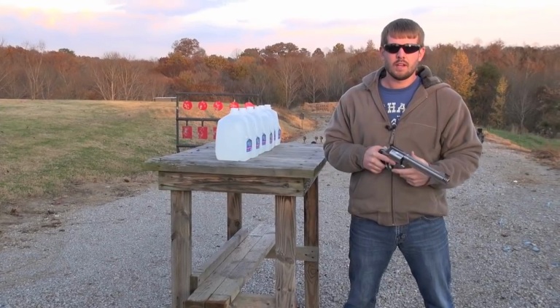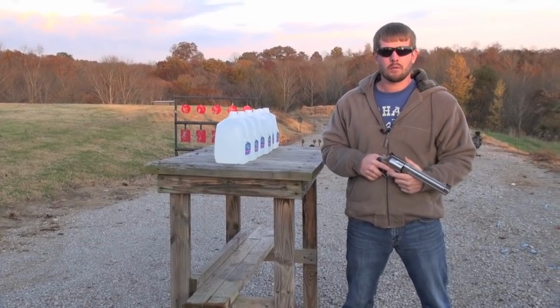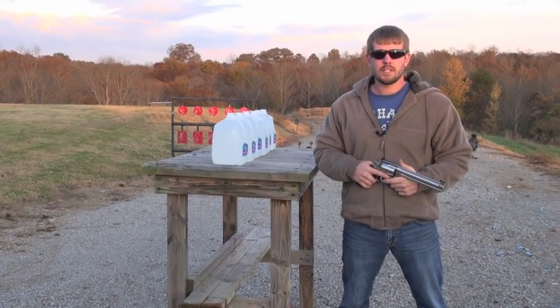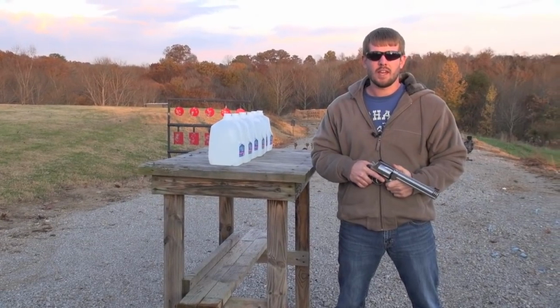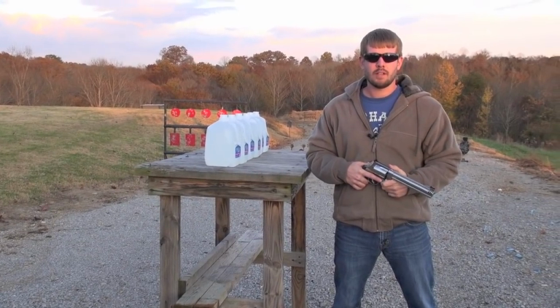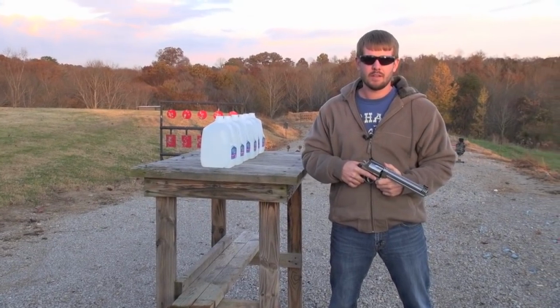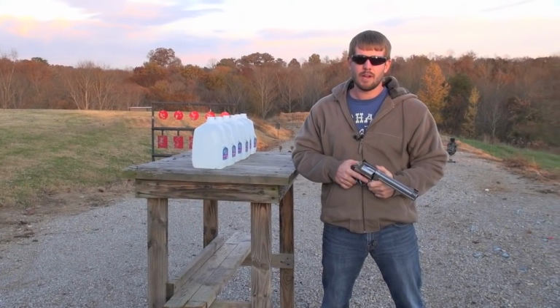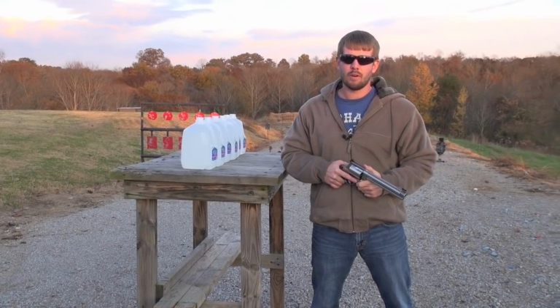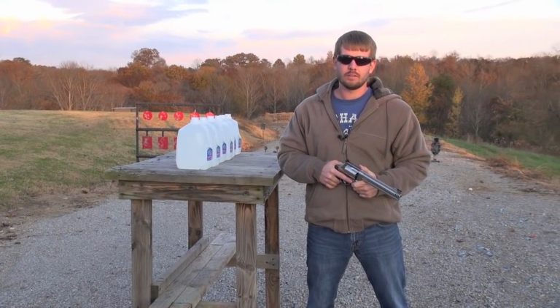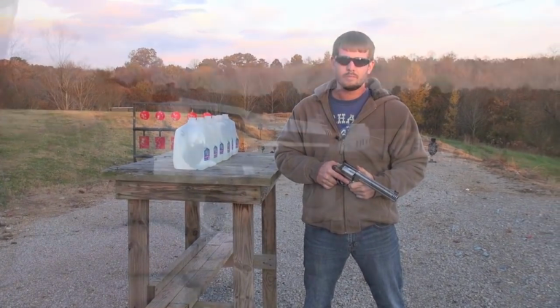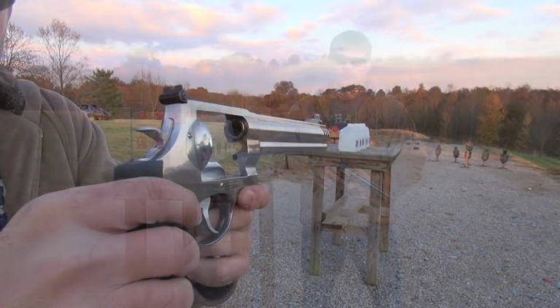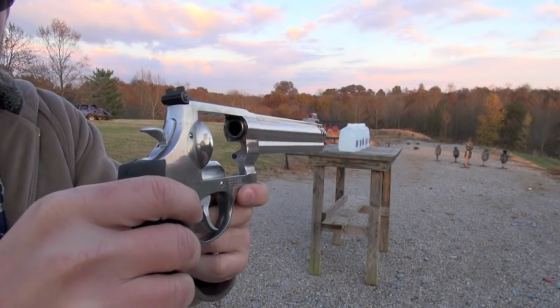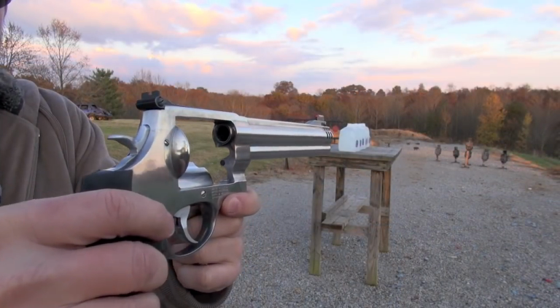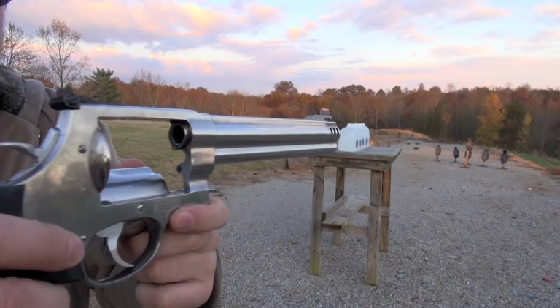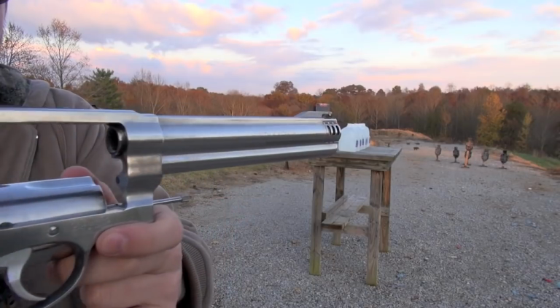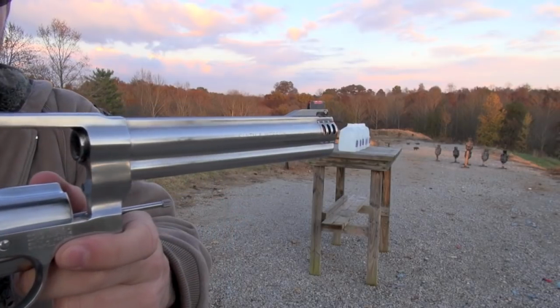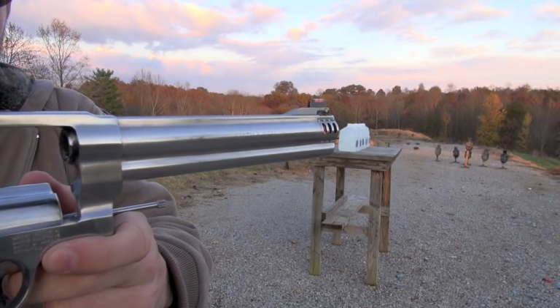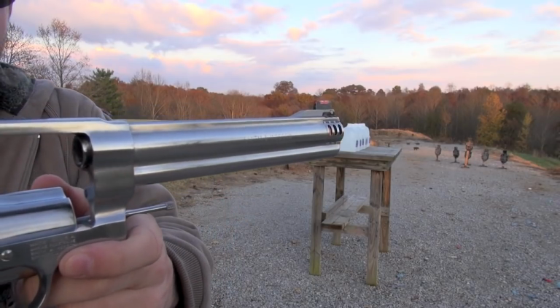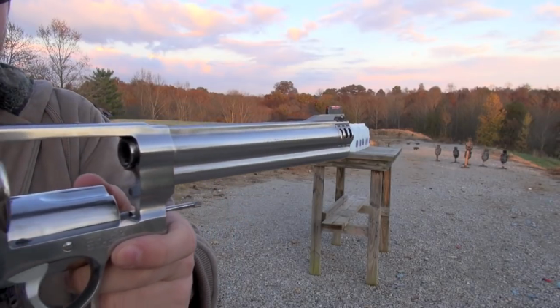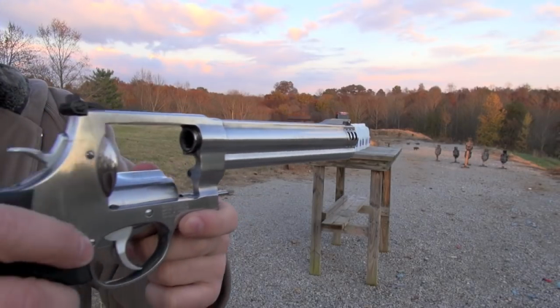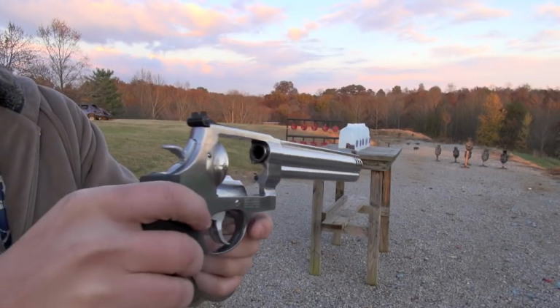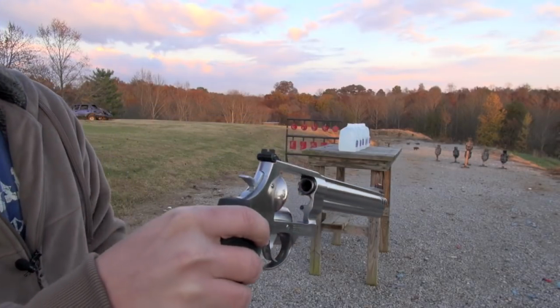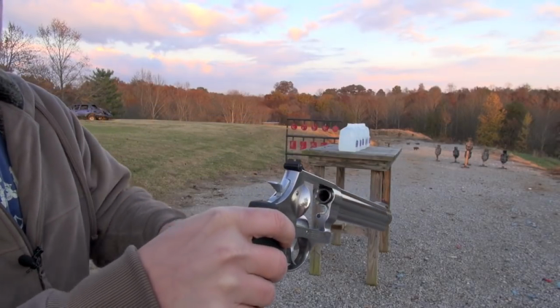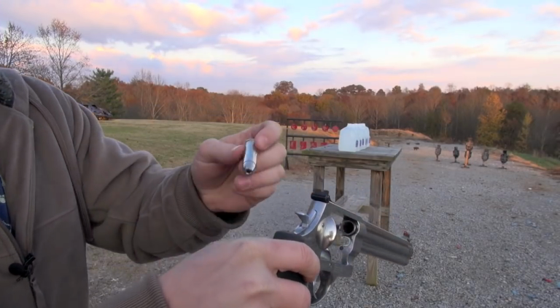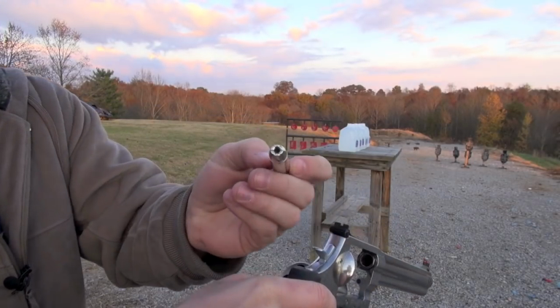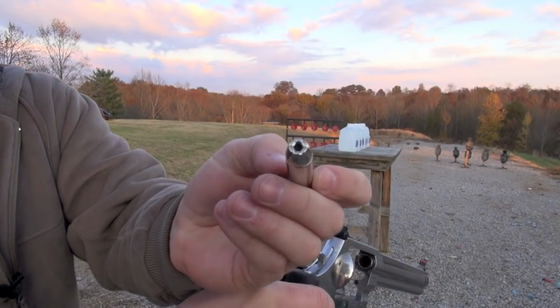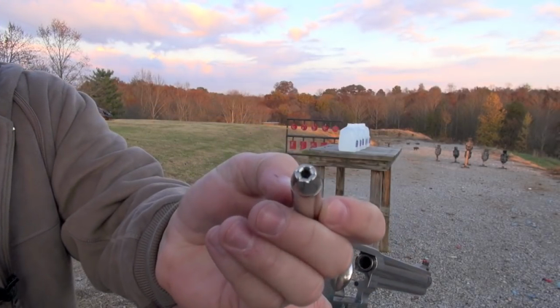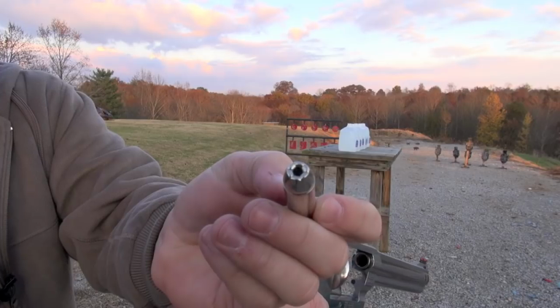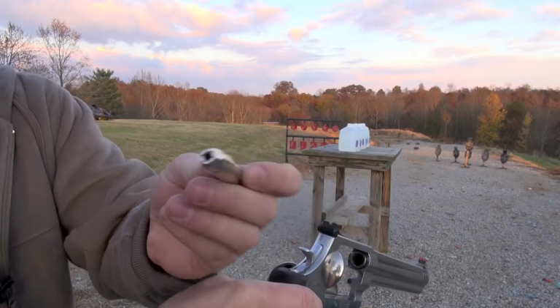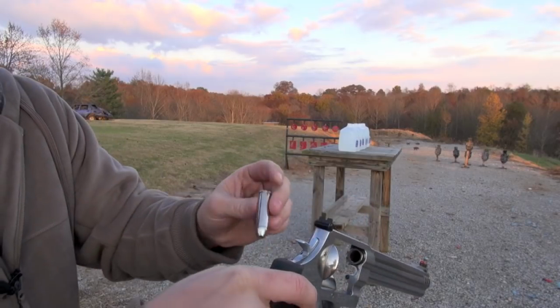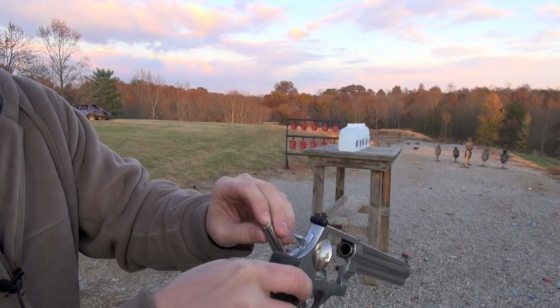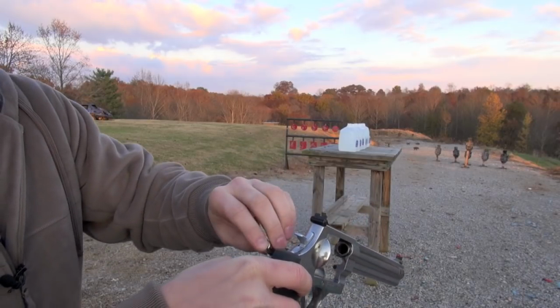So I'm going to reposition the camera and give this baby a whirl. Smith & Wesson 500 Magnum, 8 and 3/8 inch barrel, Winchester jacketed hollow point.